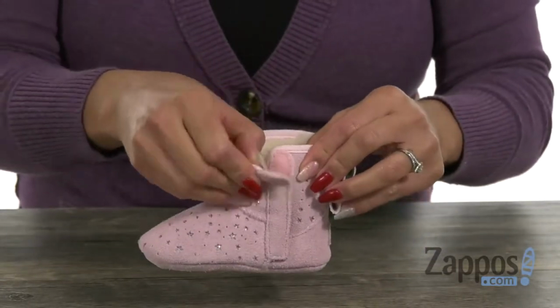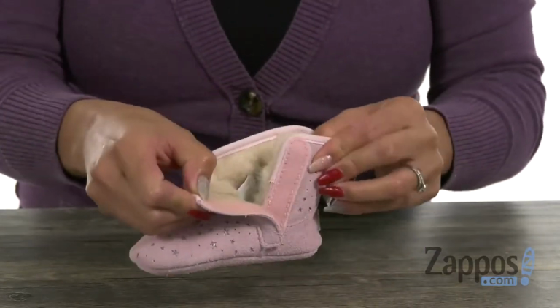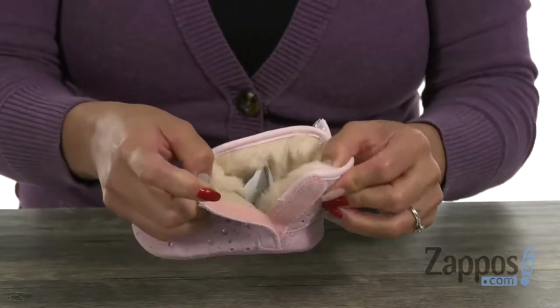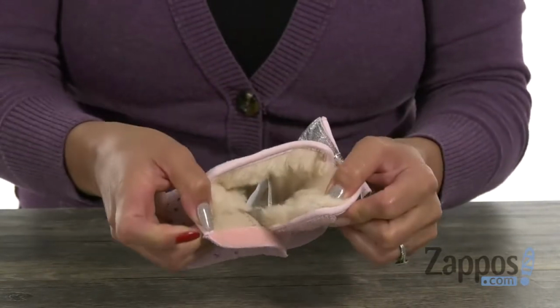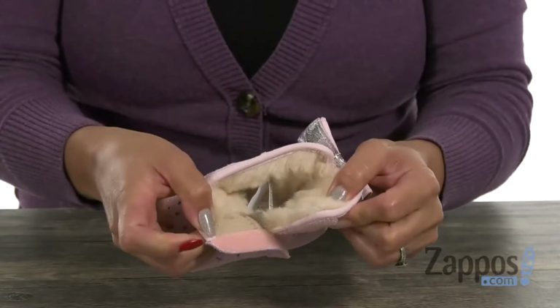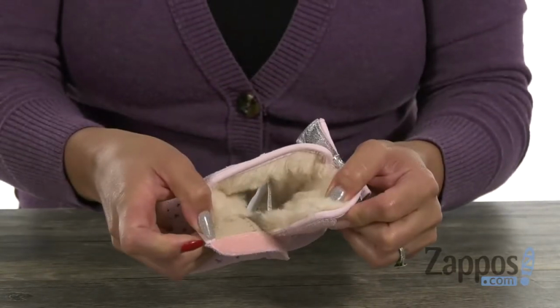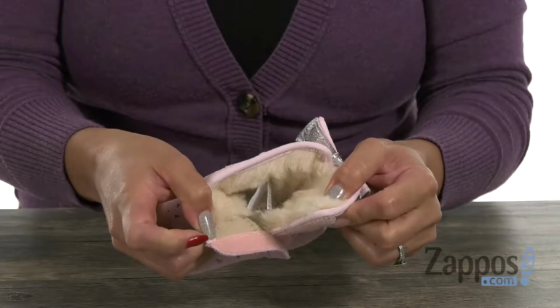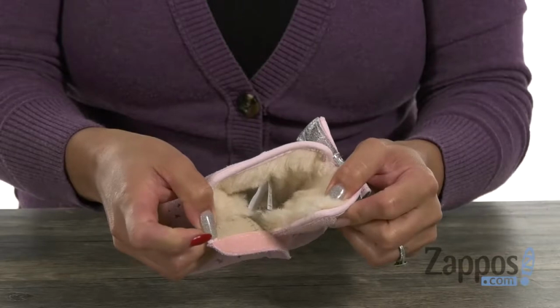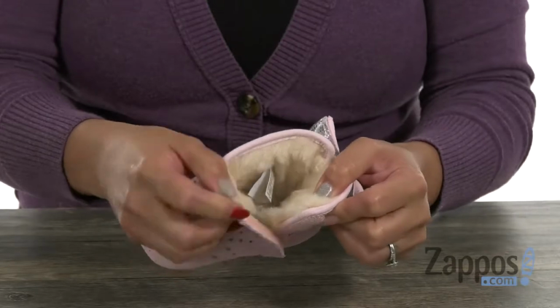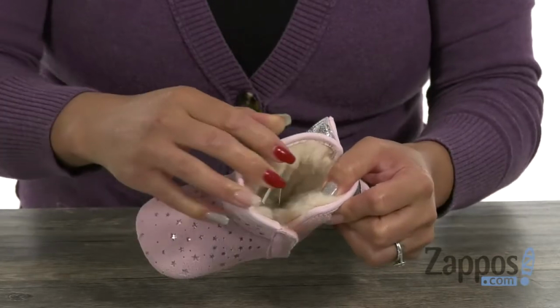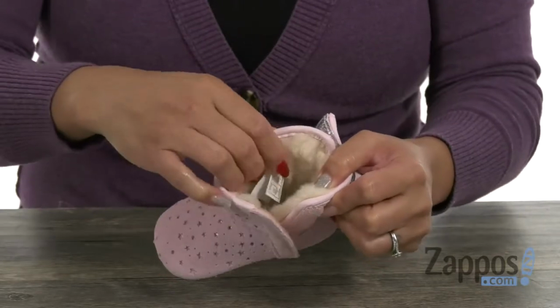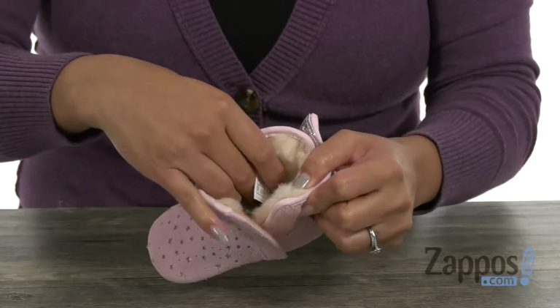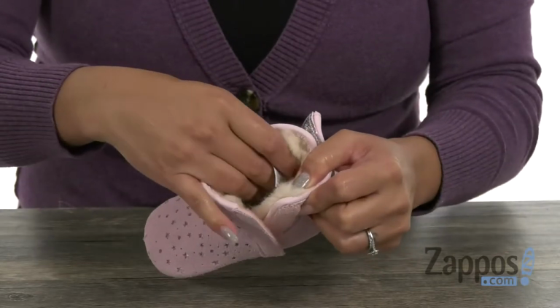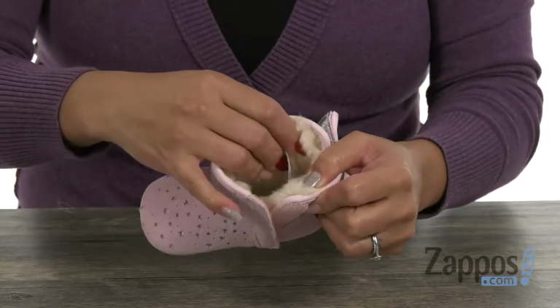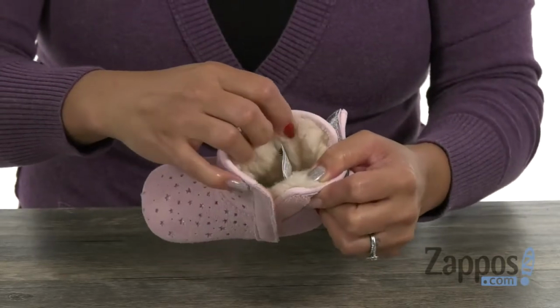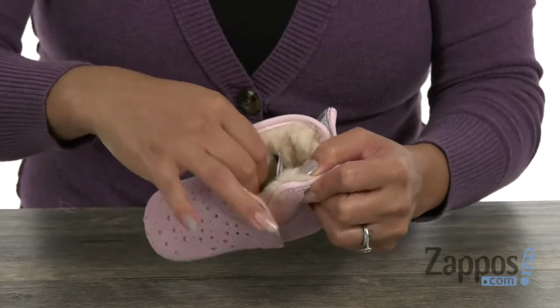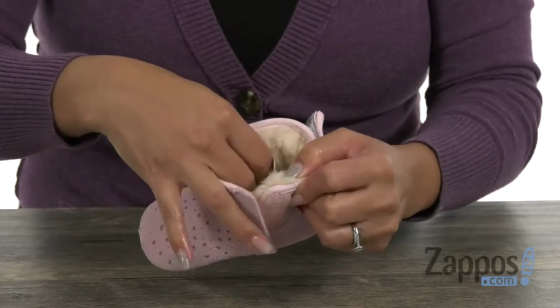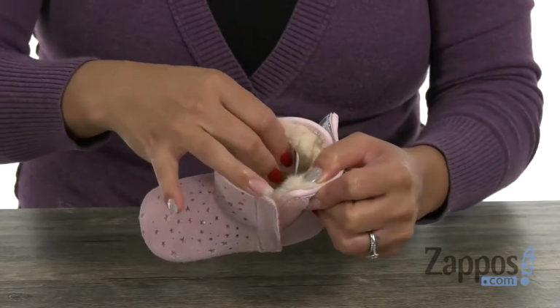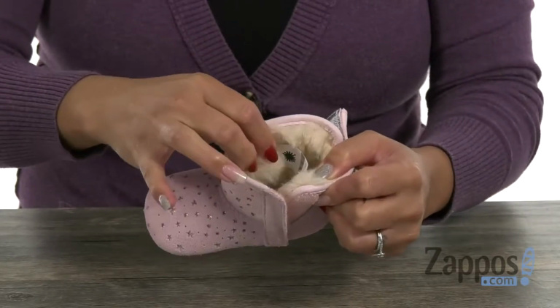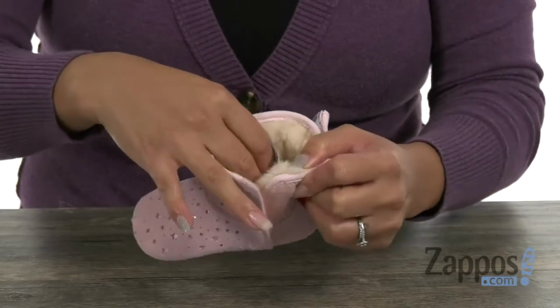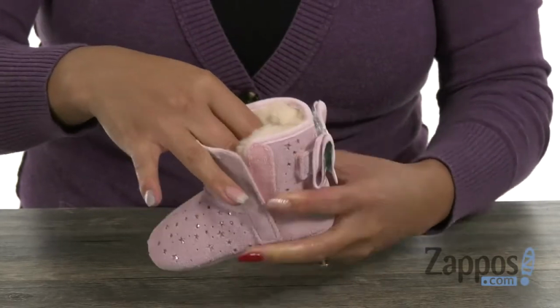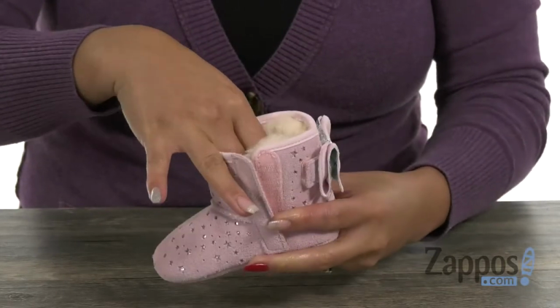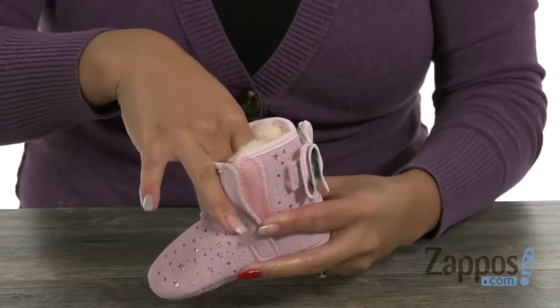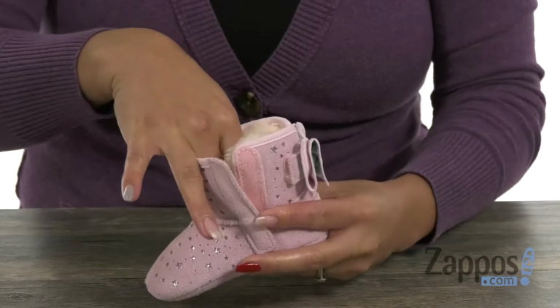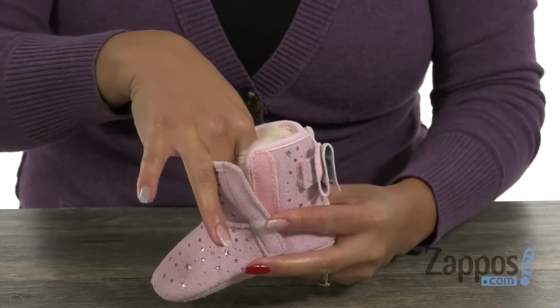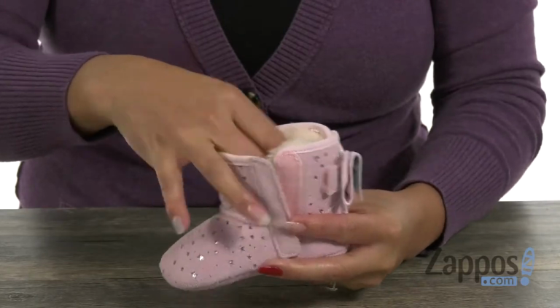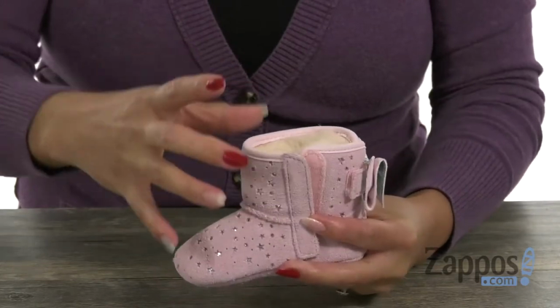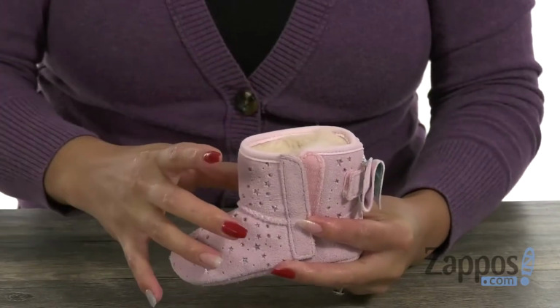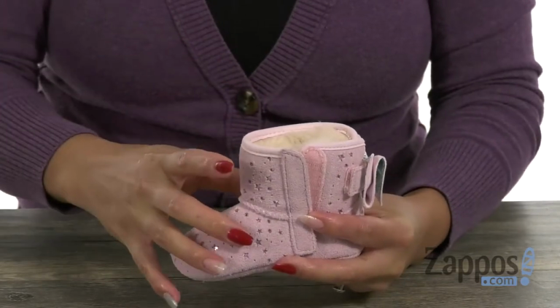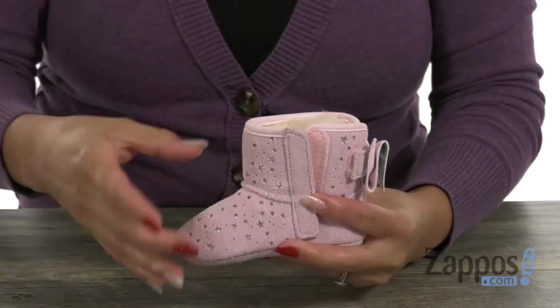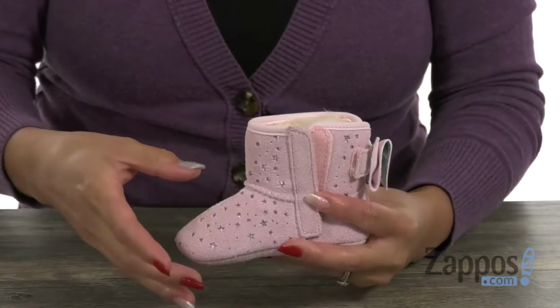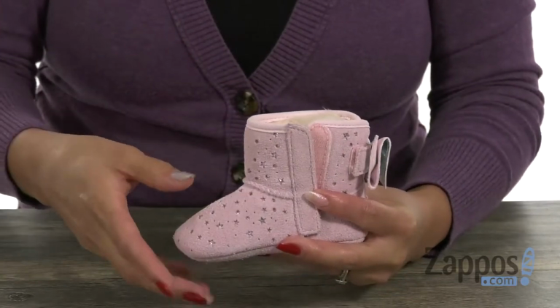You have this hook and the strap on the side, so the mini can get in here easily. The inside has a super soft Ugg pure wool lining, and you also have that sock liner as well, which is going to be helpful to wick away moisture.